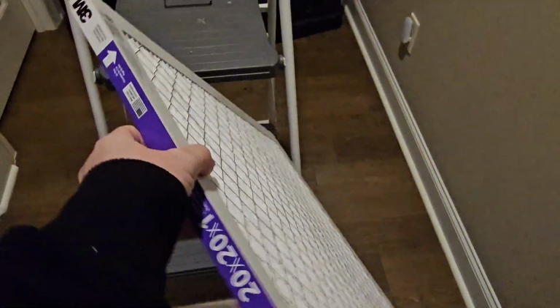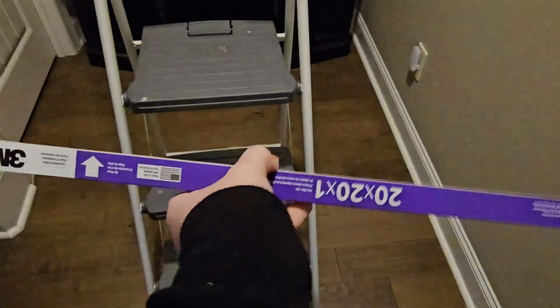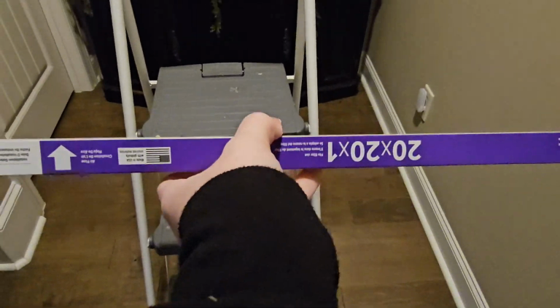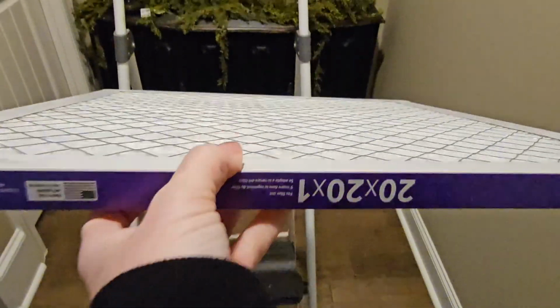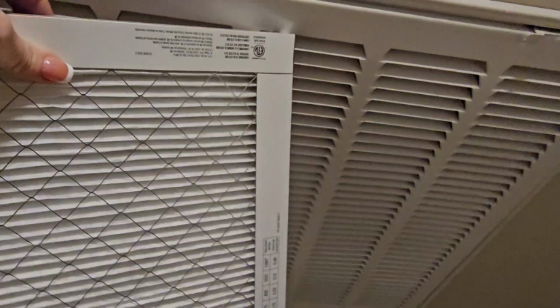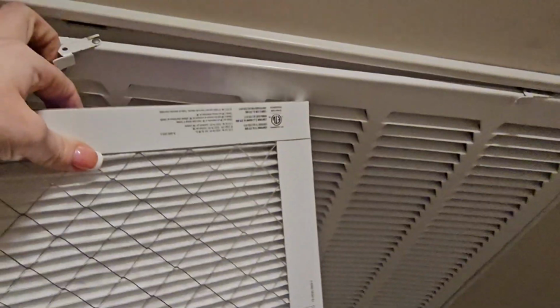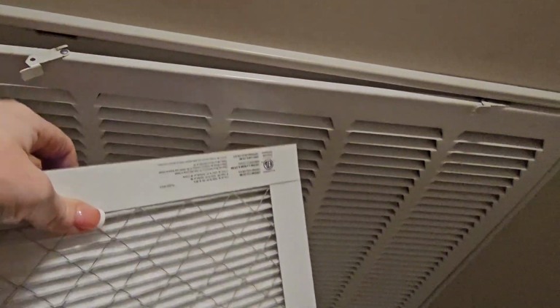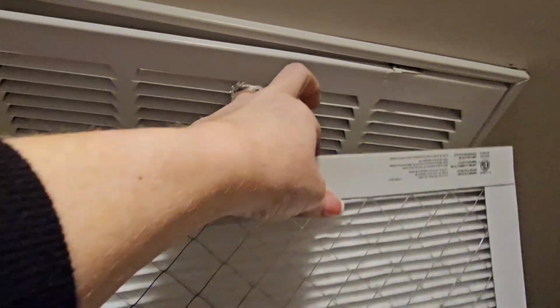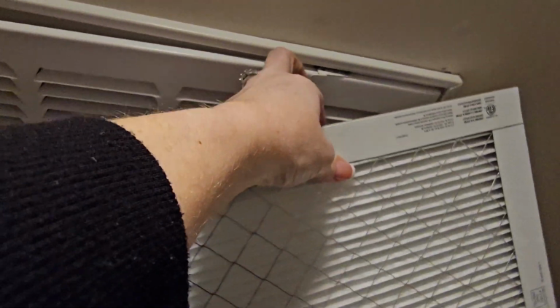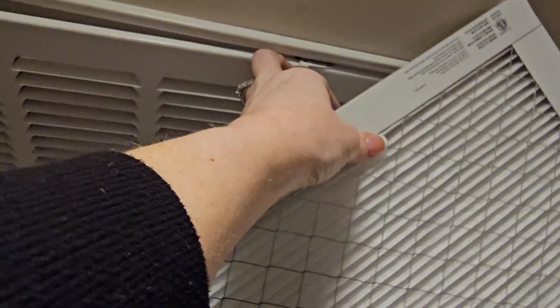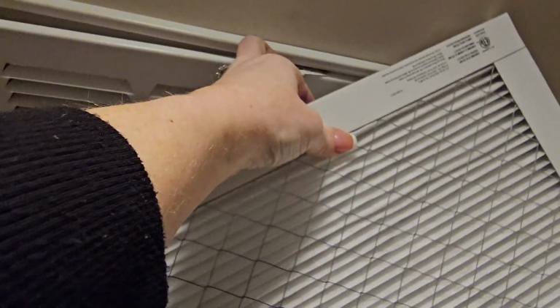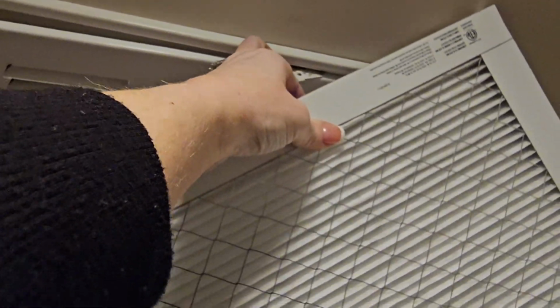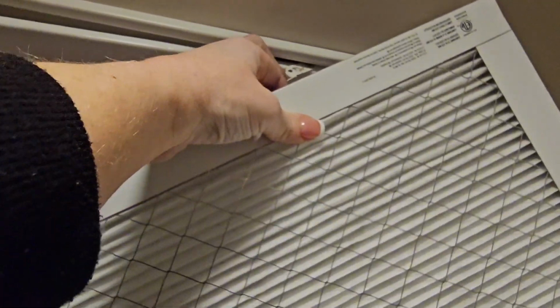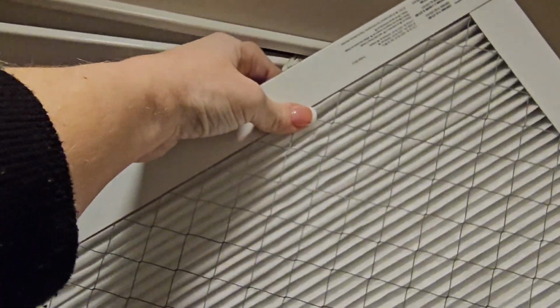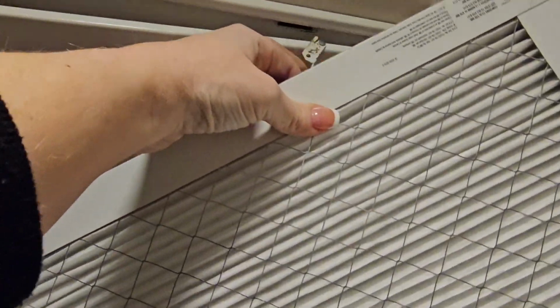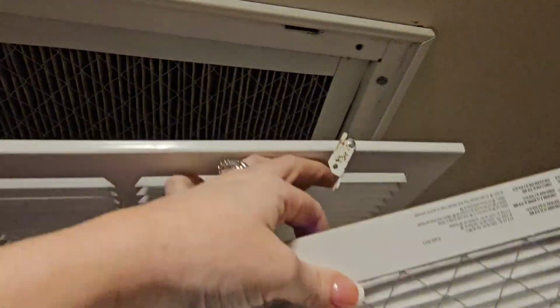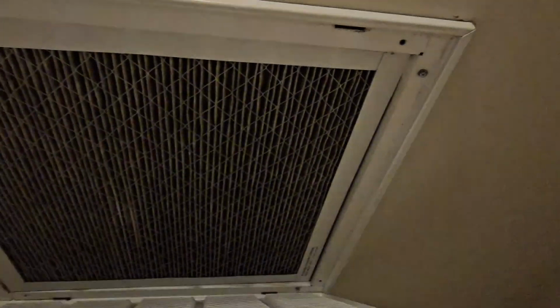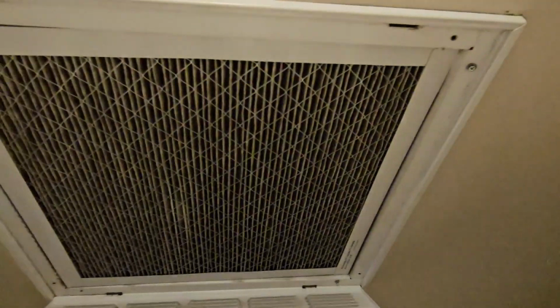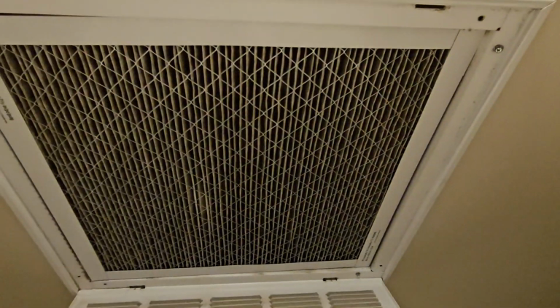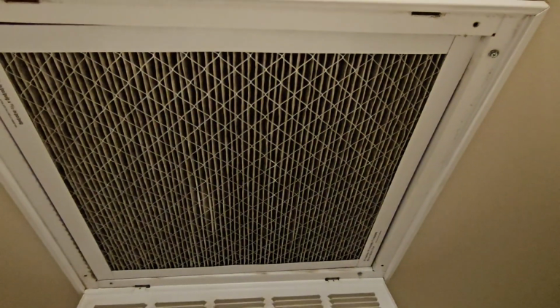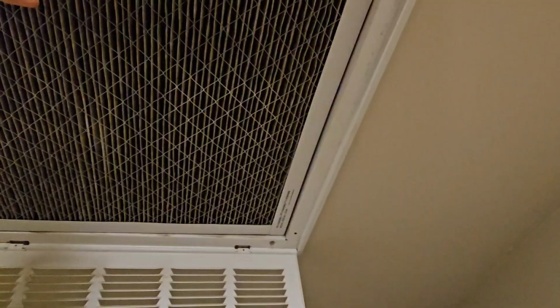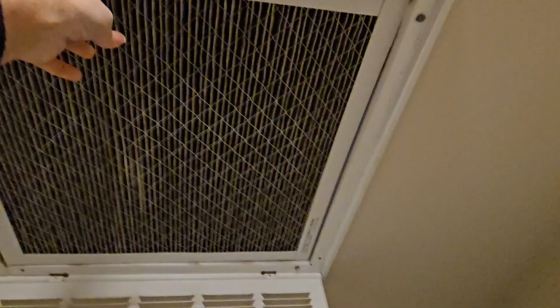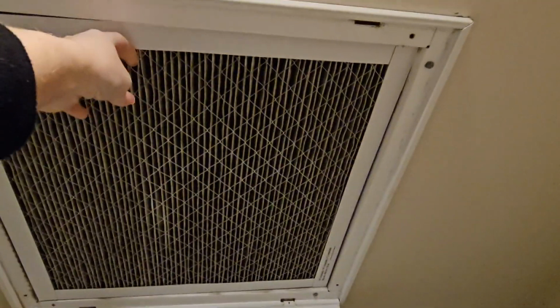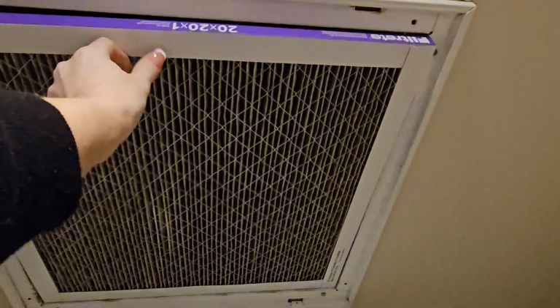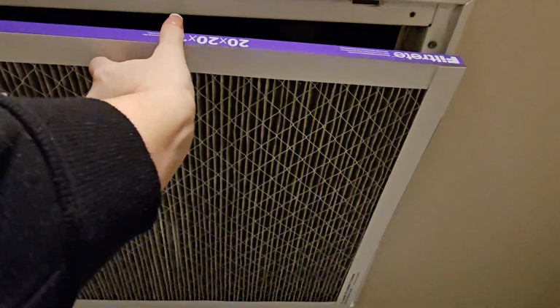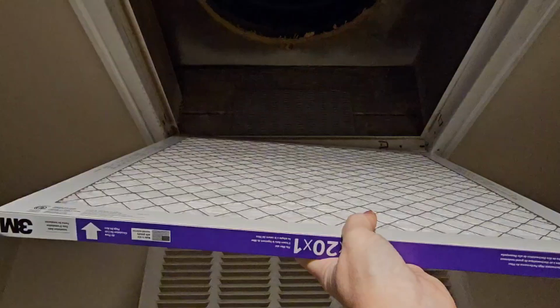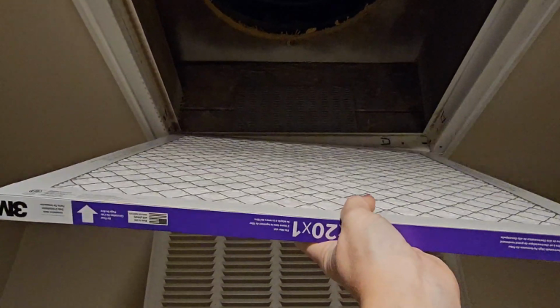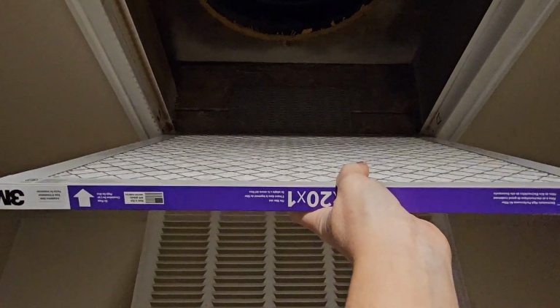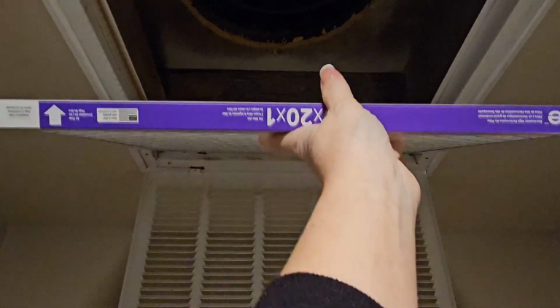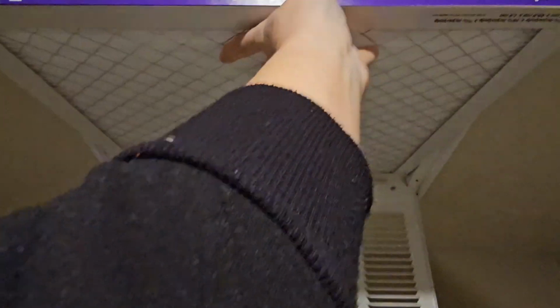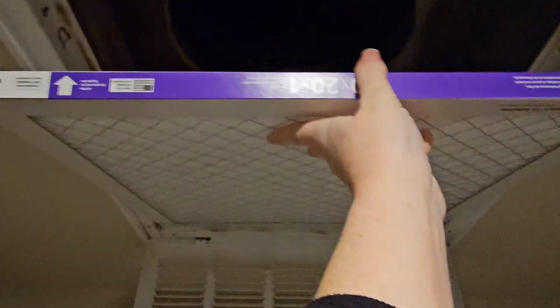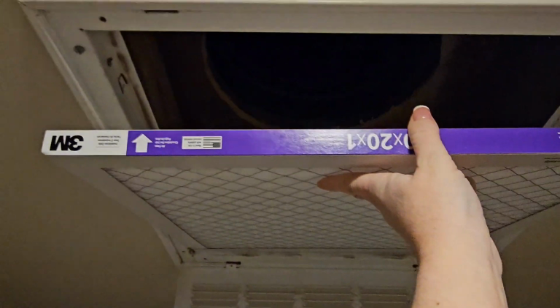A lot of people always ask what direction does this arrow actually go? Our air vents are on the top, so you're going to want to put that arrow going towards the blower. It's going to go up if your air filter is on the ceiling like mine is.